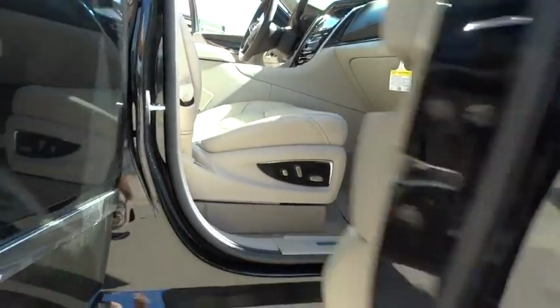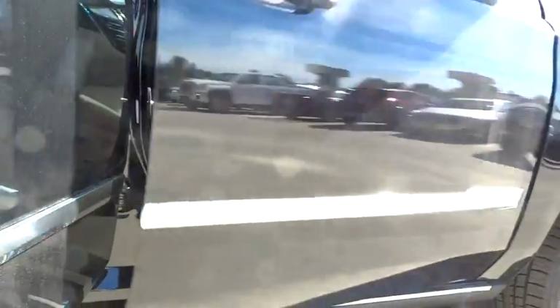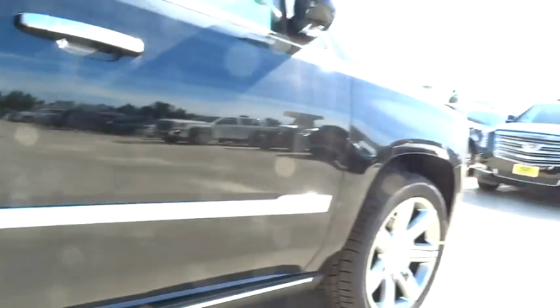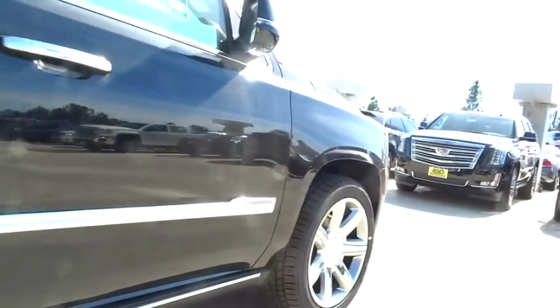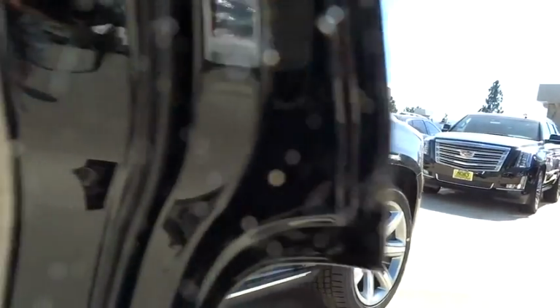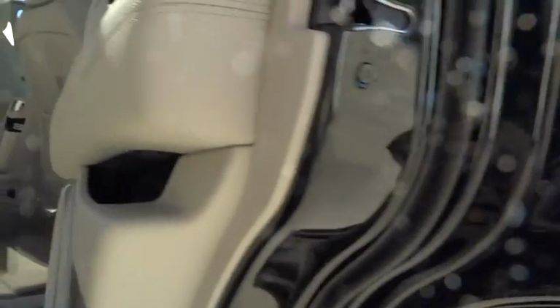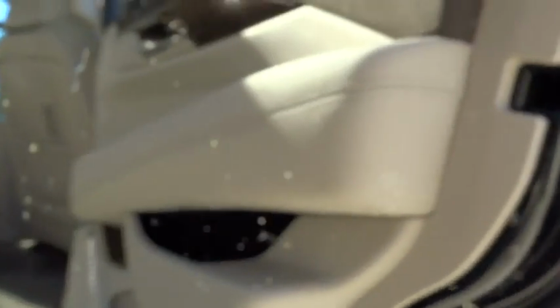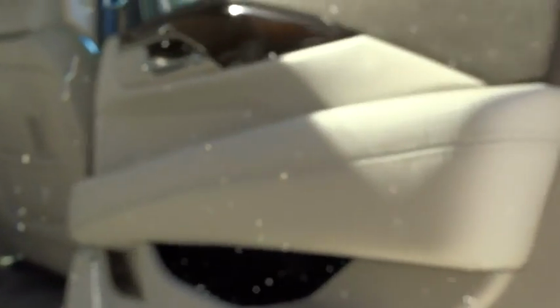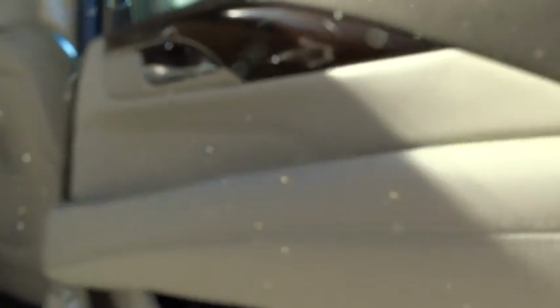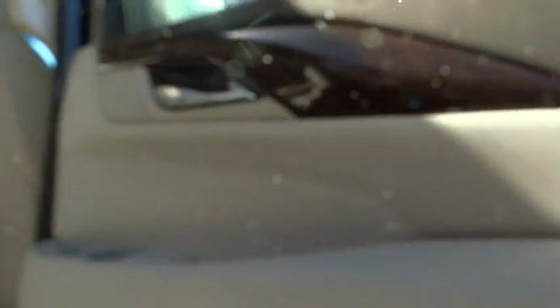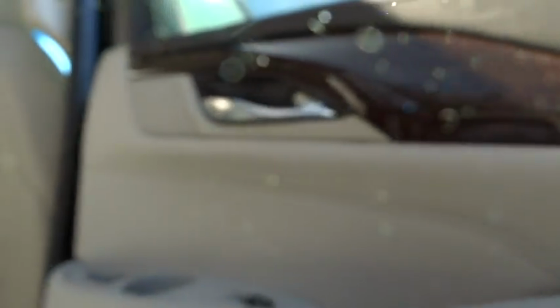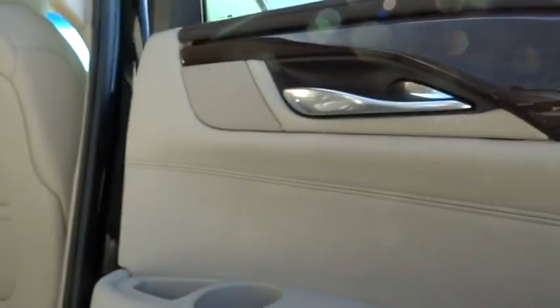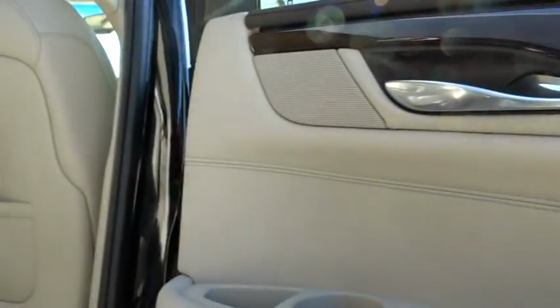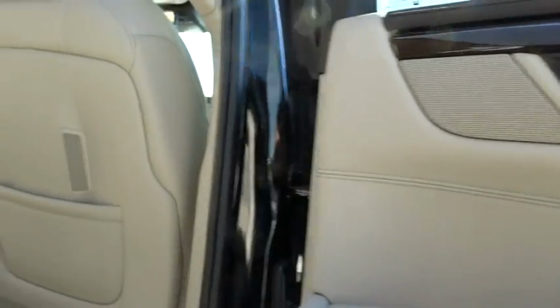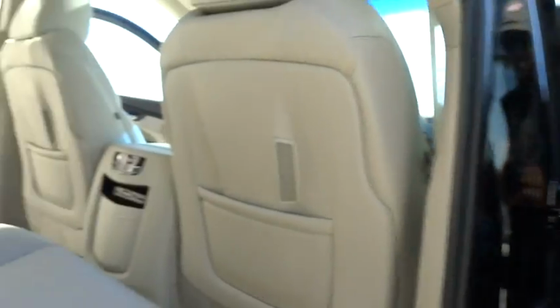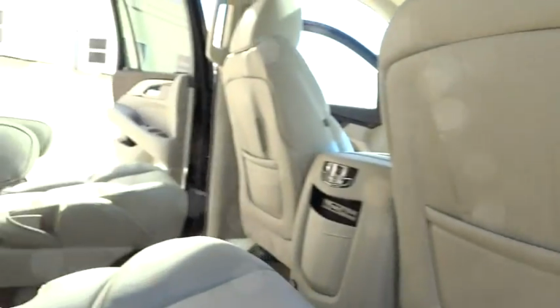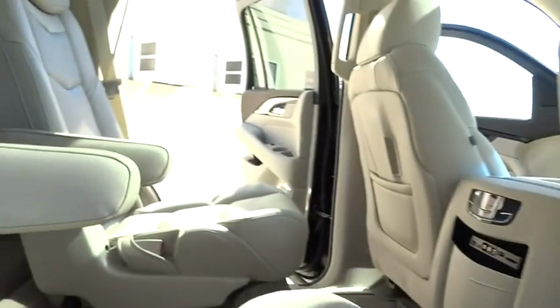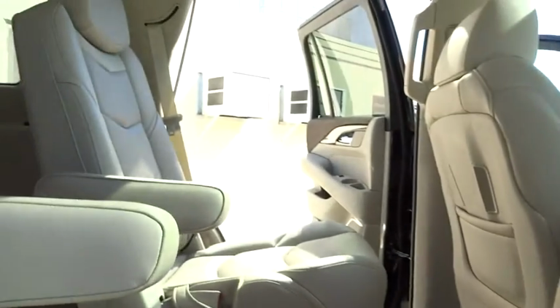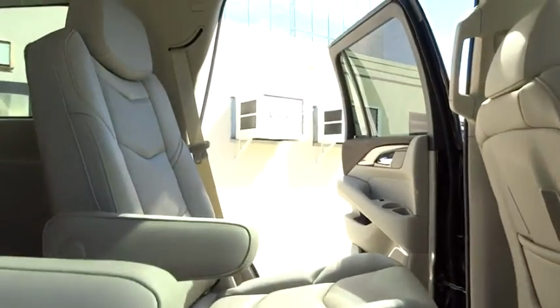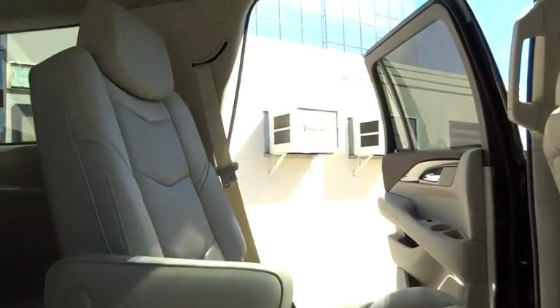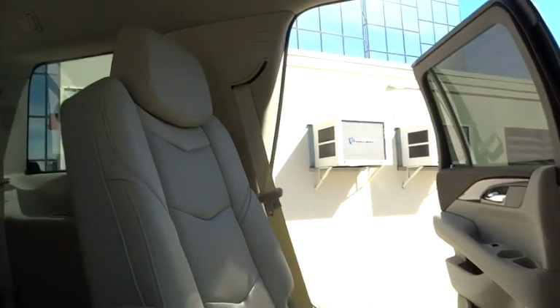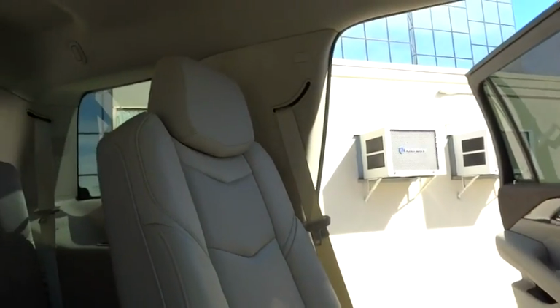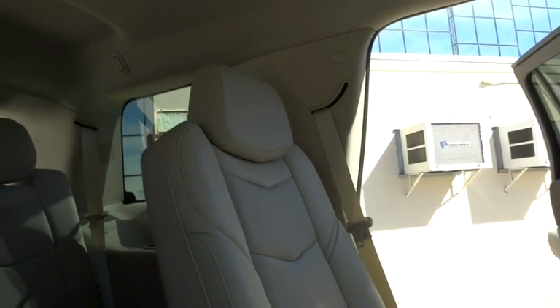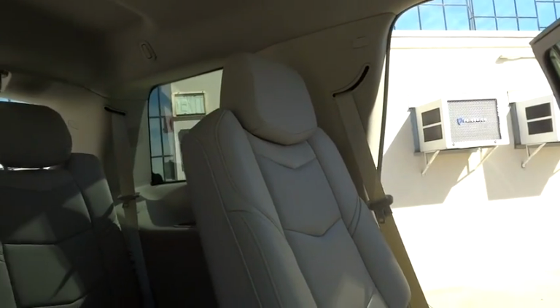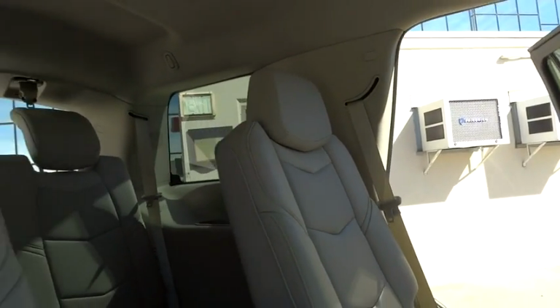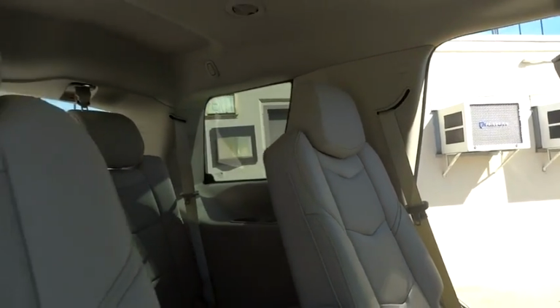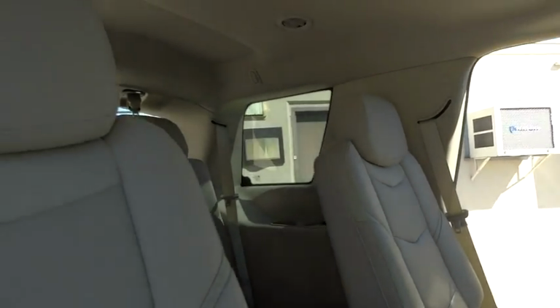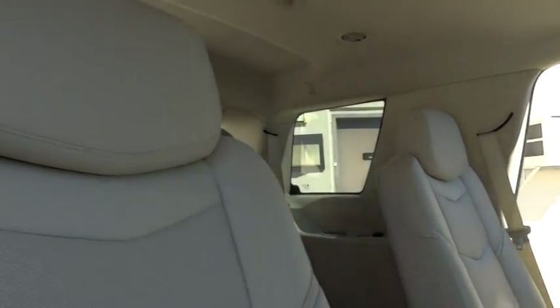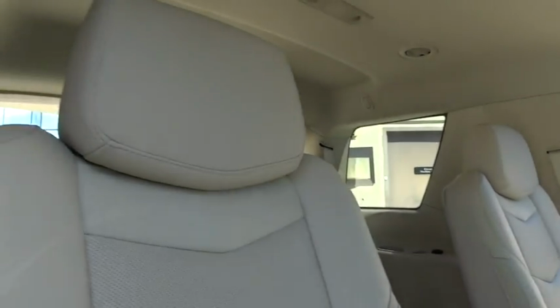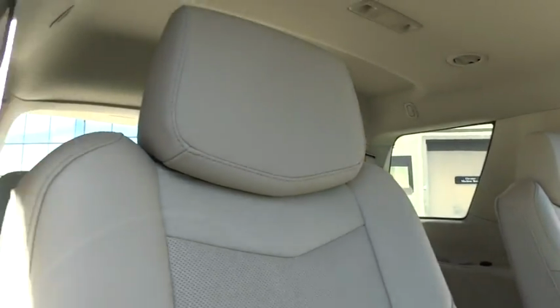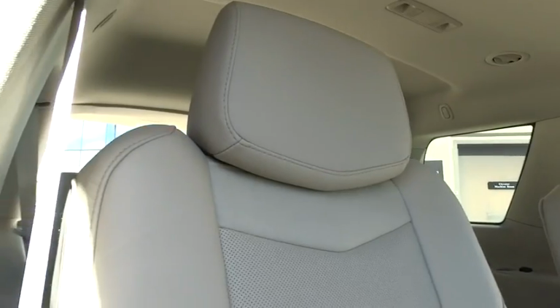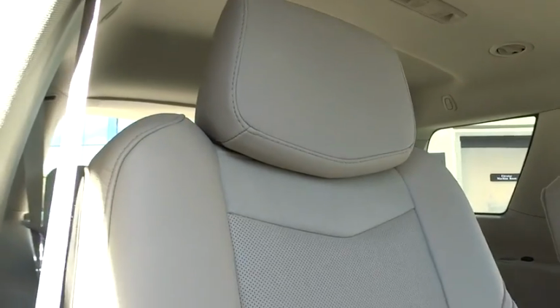Leather-wrapped steering wheel, Bluetooth, moonroof, adjustable steering wheel, power steering, aluminum wheels, cruise control. This isn't just a vehicle, it's an experience. So stop in for a test drive today.